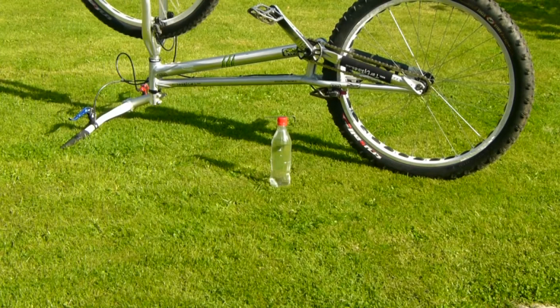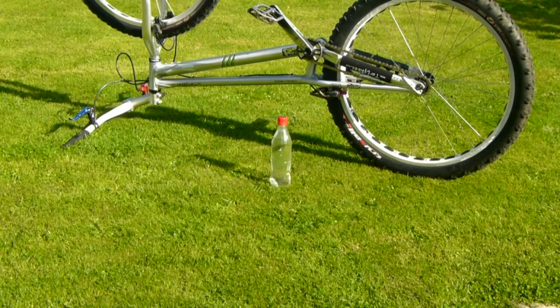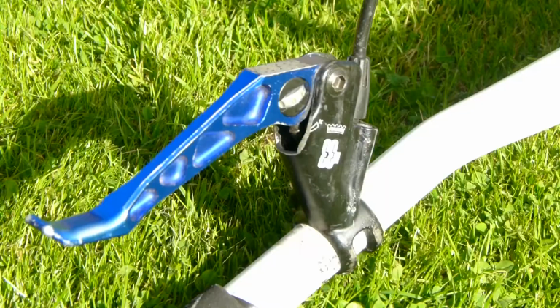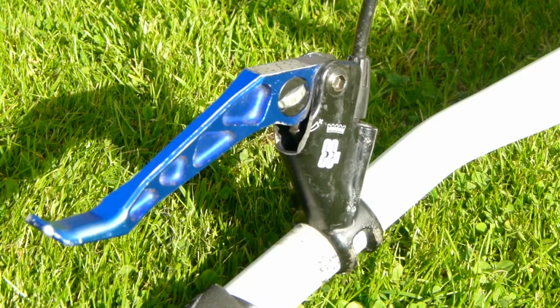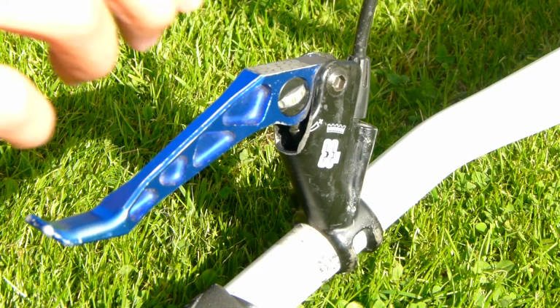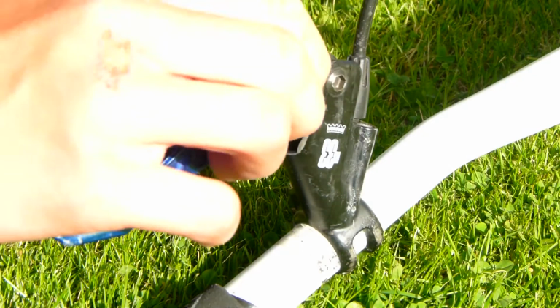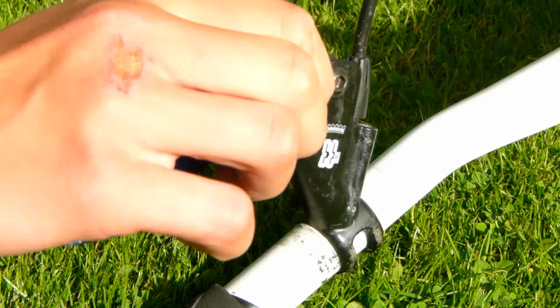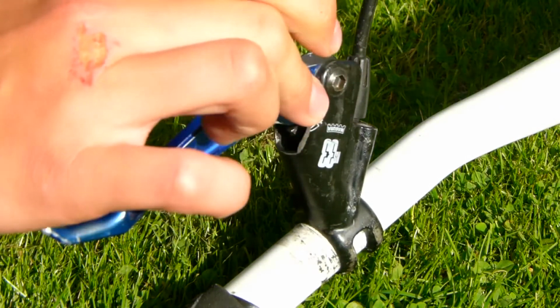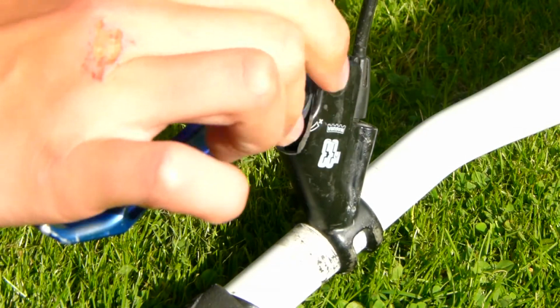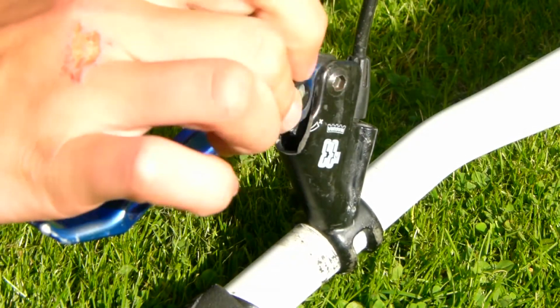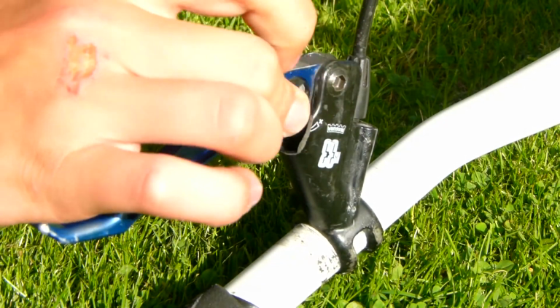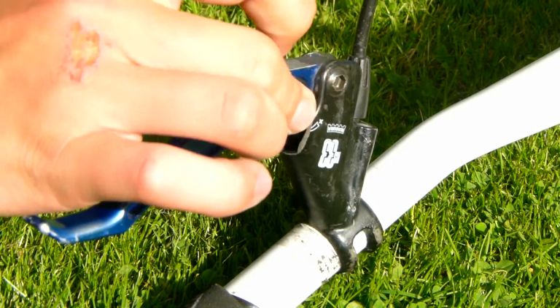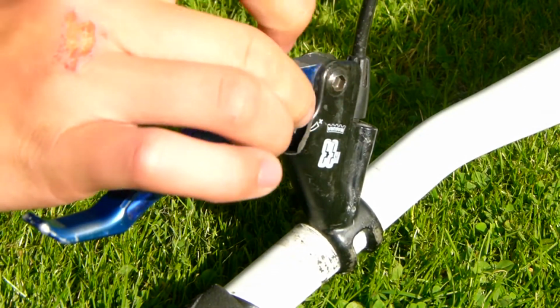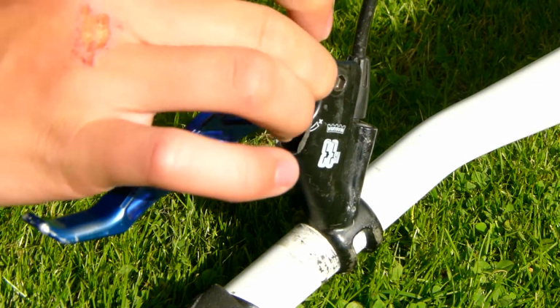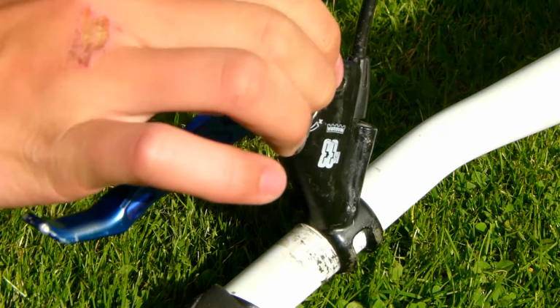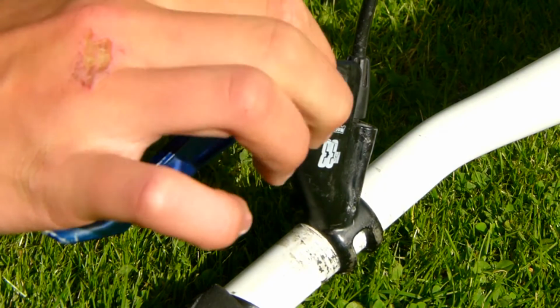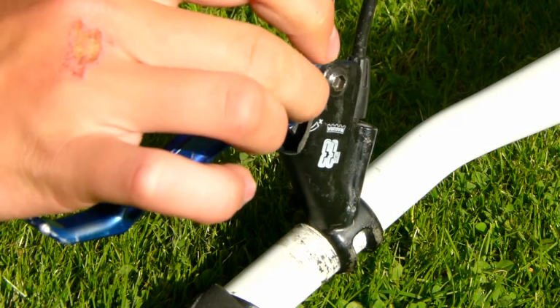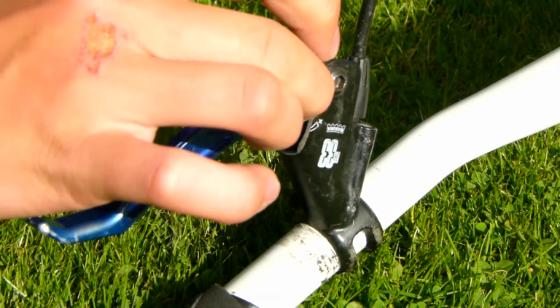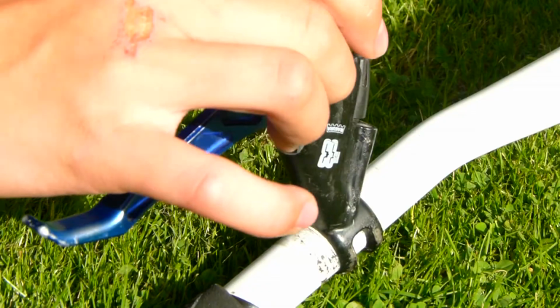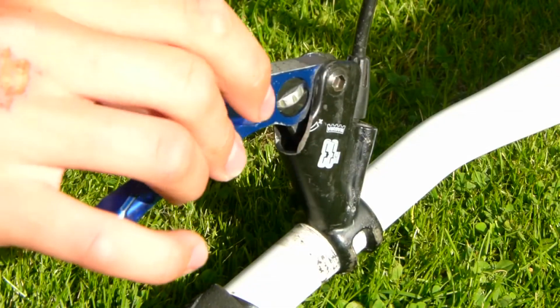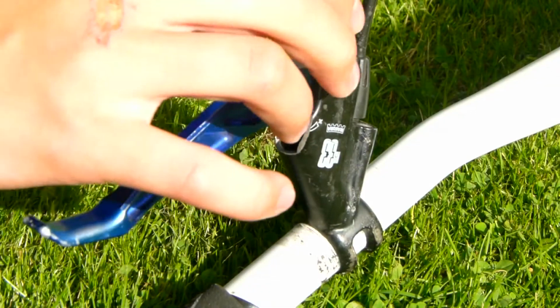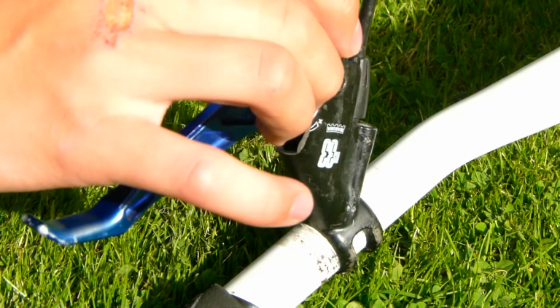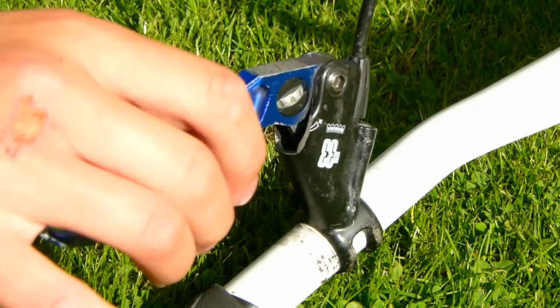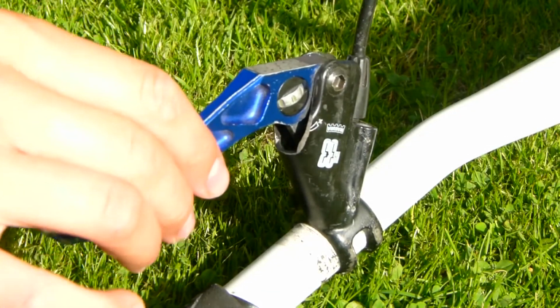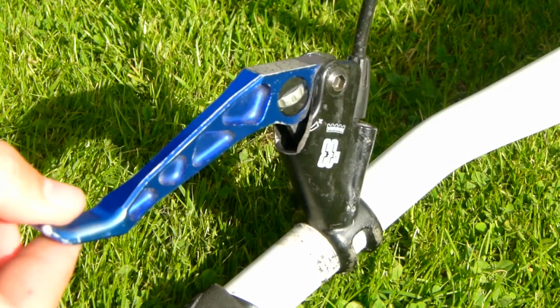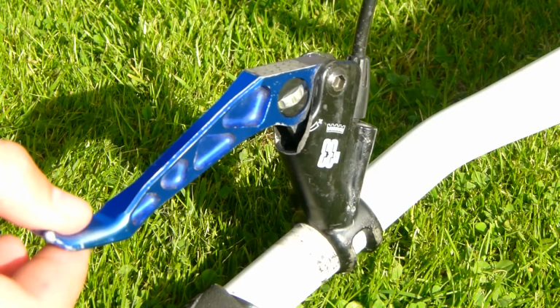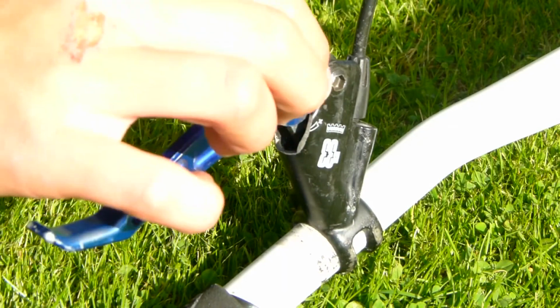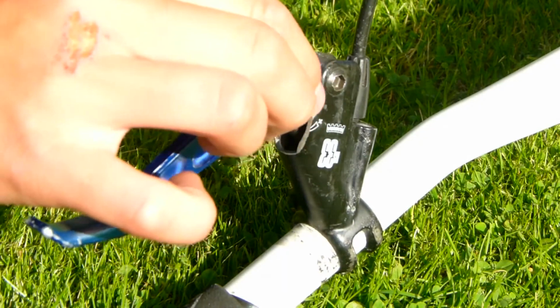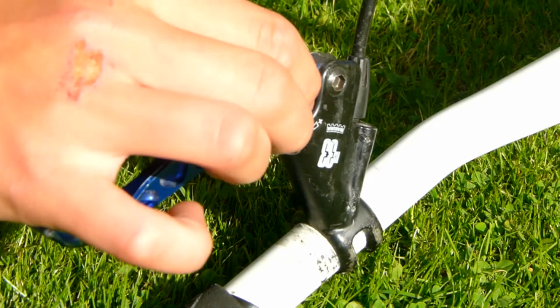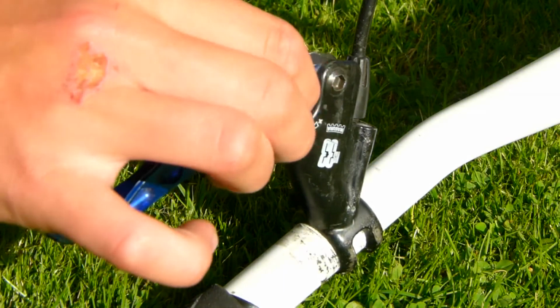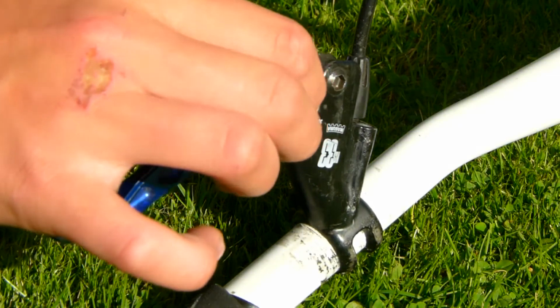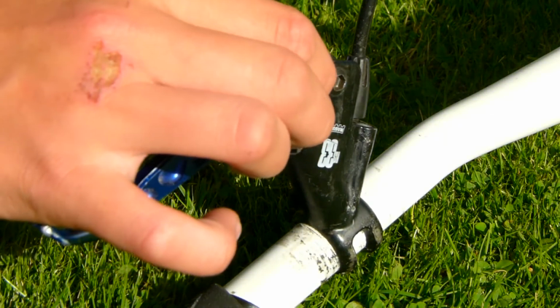First you want to flip your bike over so it rests on the back wheel and the handlebars. Then you want to unscrew the TPA all the way out. You don't want any play in the lever but you want the piston in the lever to be as far out as possible.